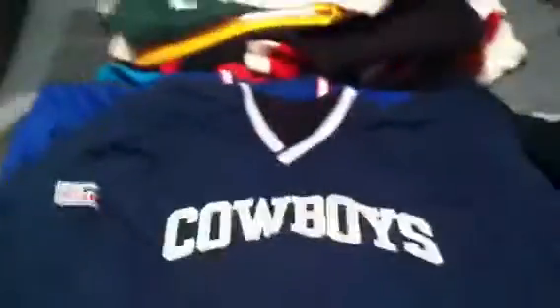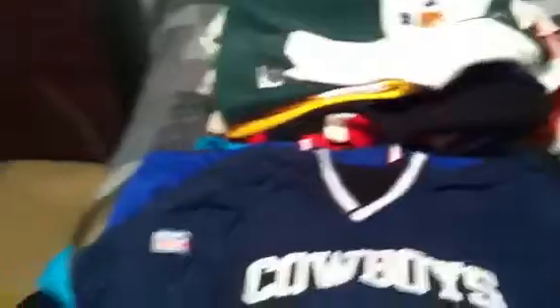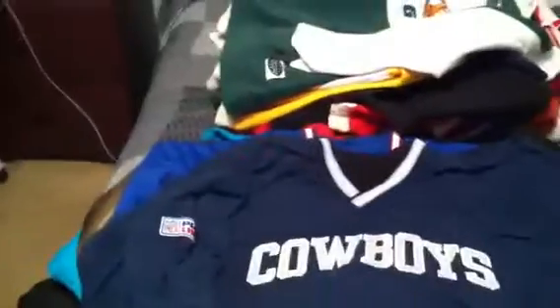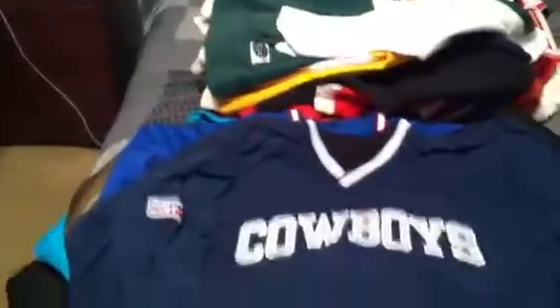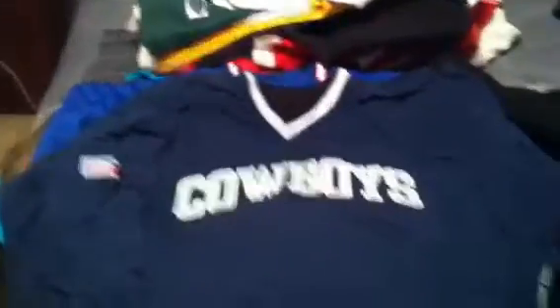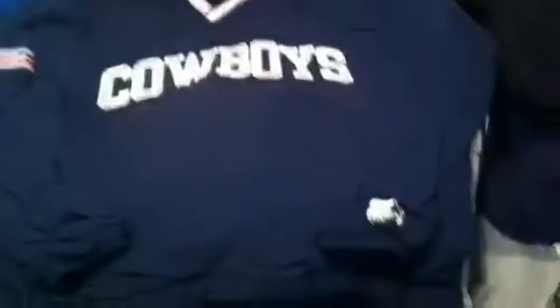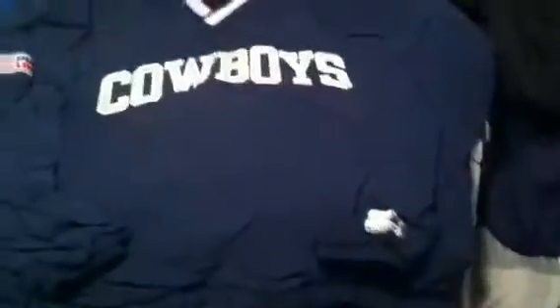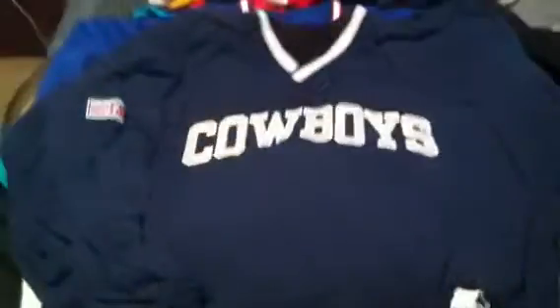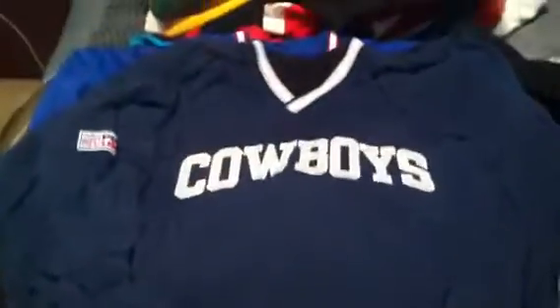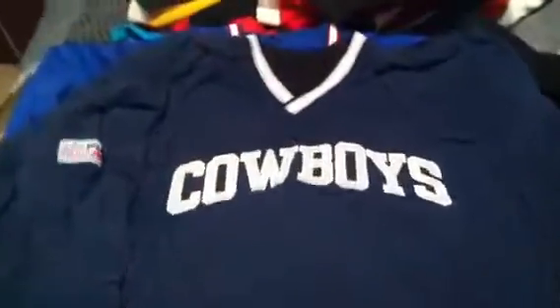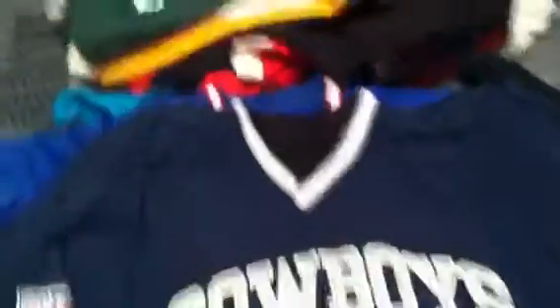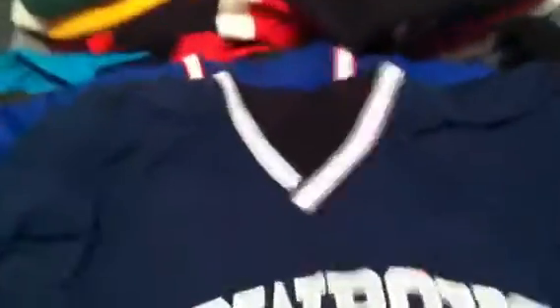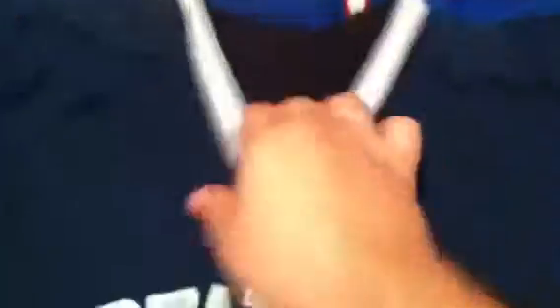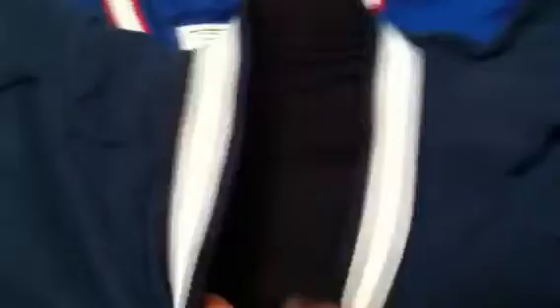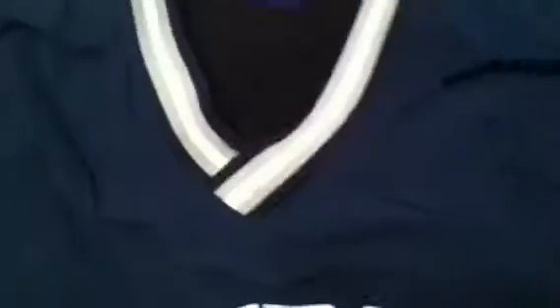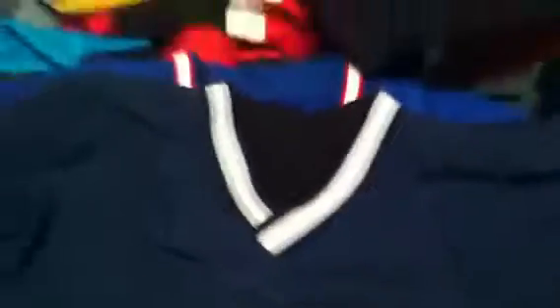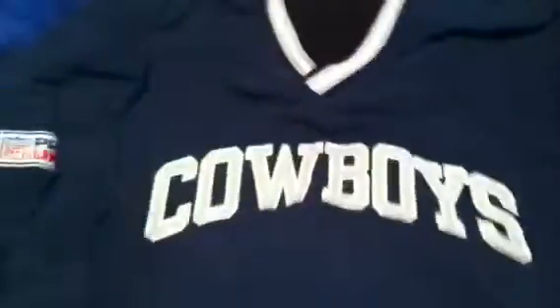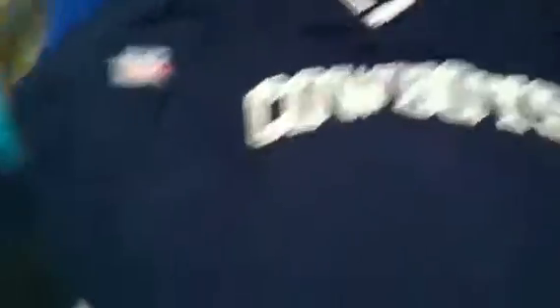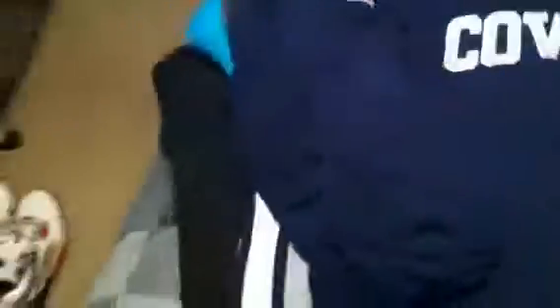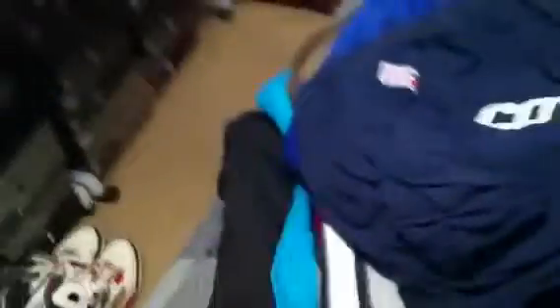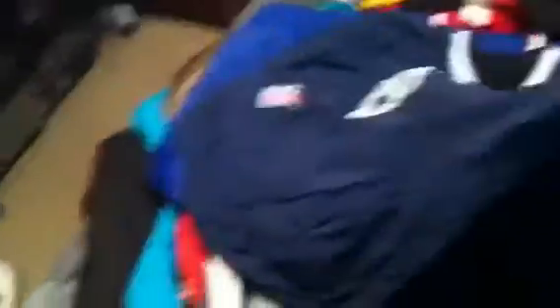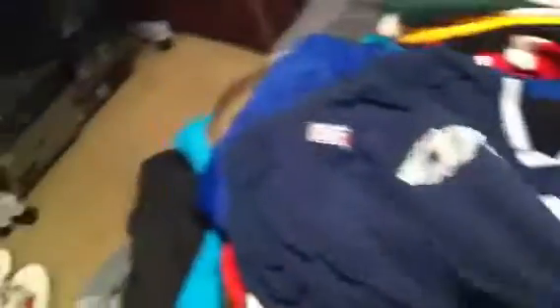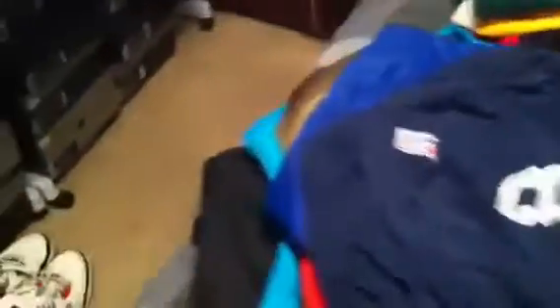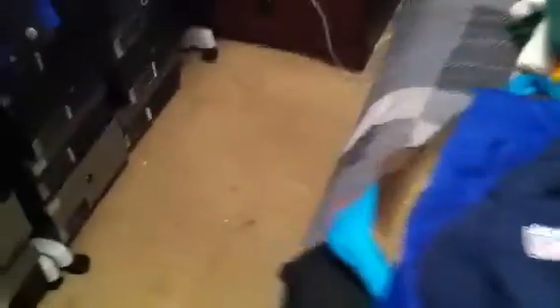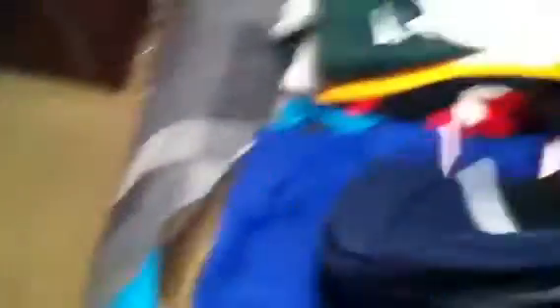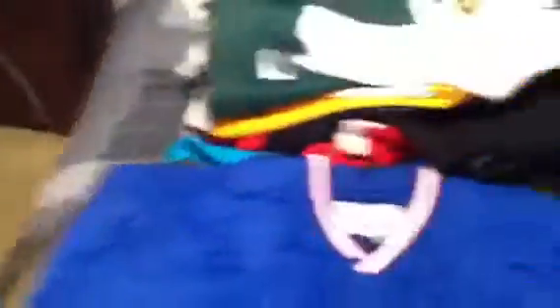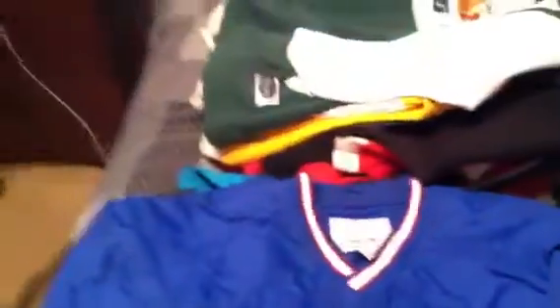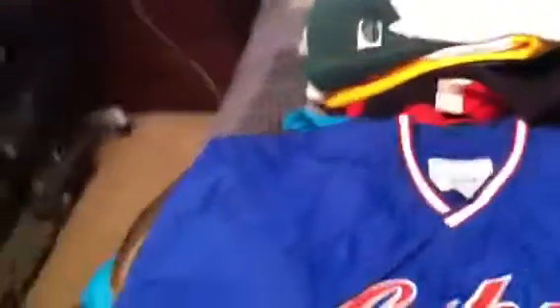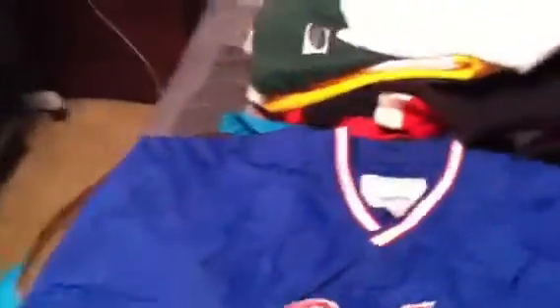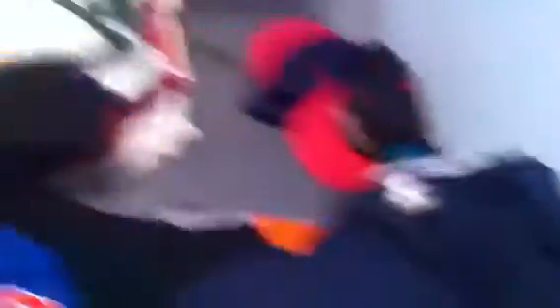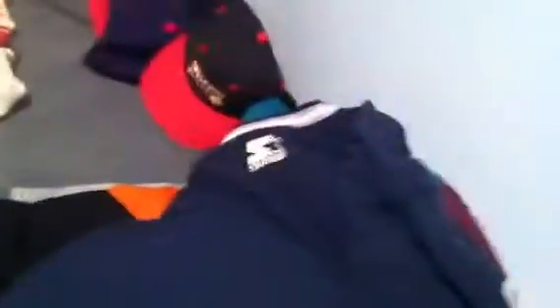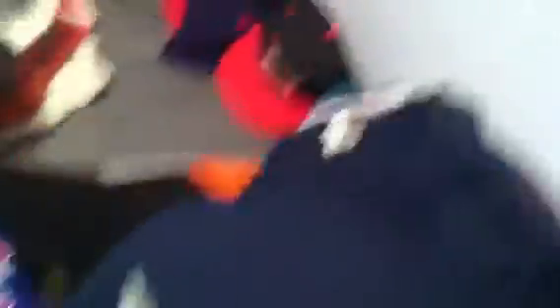Next we got a Proline Starter Dallas Cowboys pullover, it's reversible — the other side is black. Starter on the back.